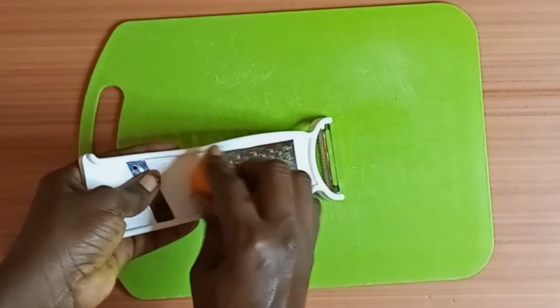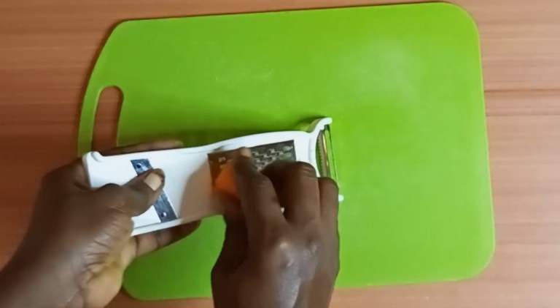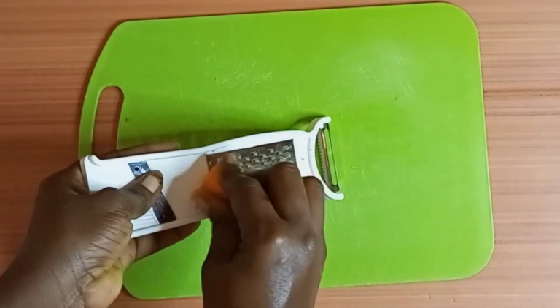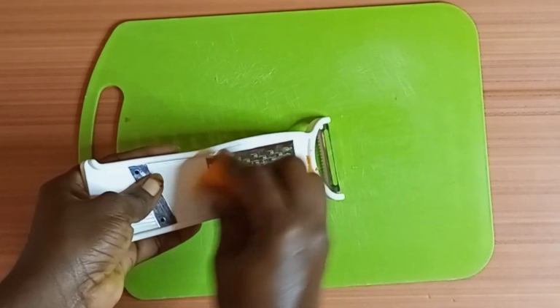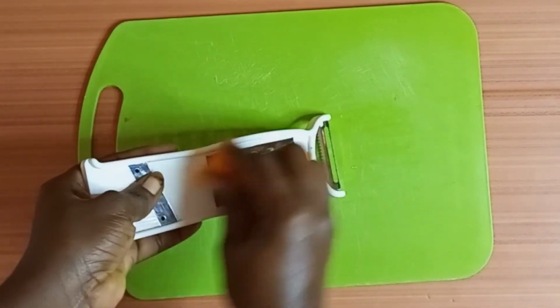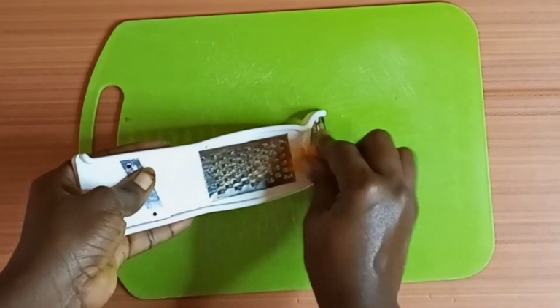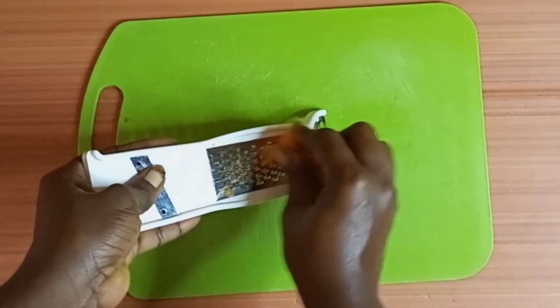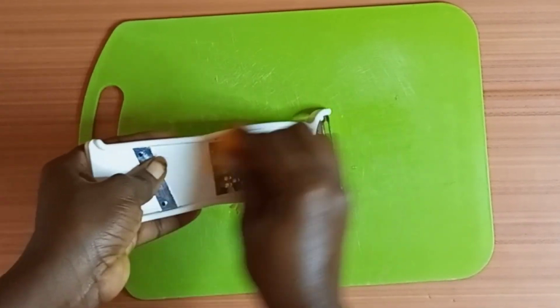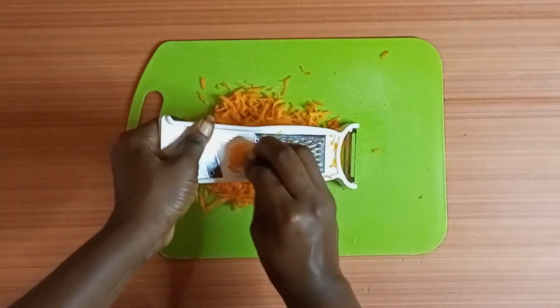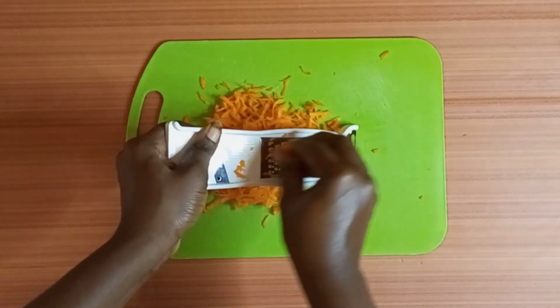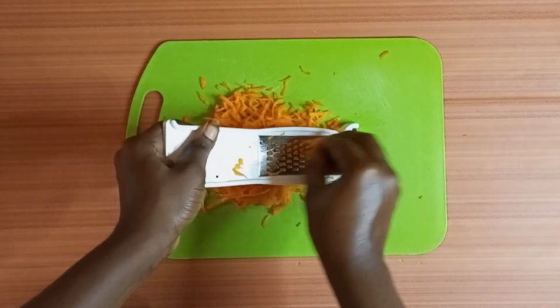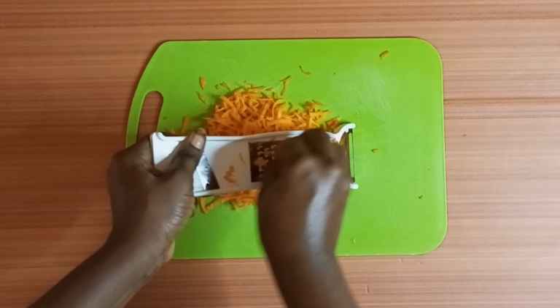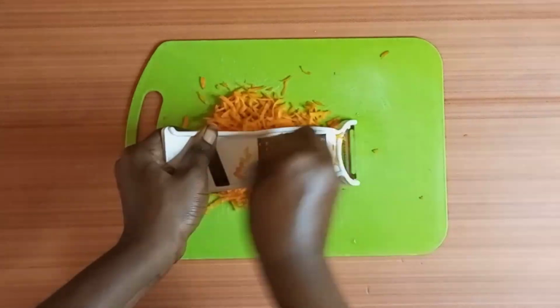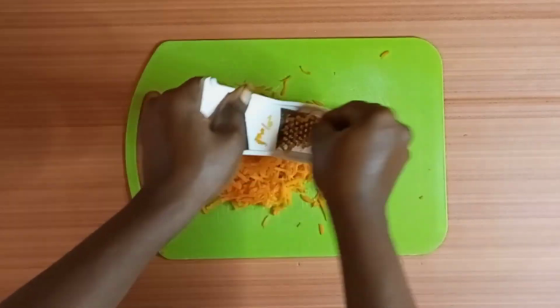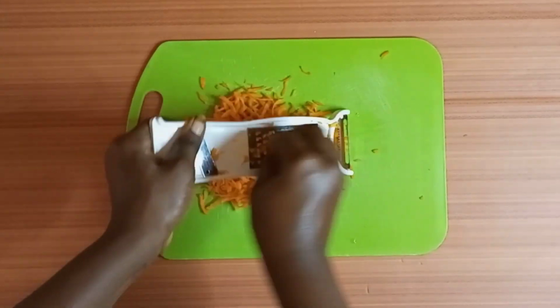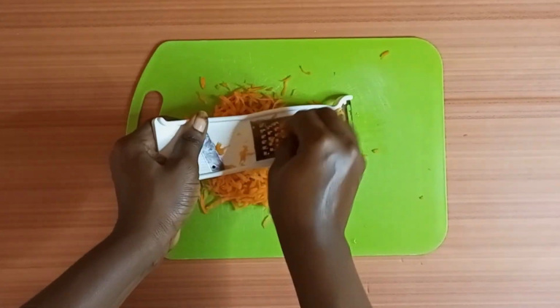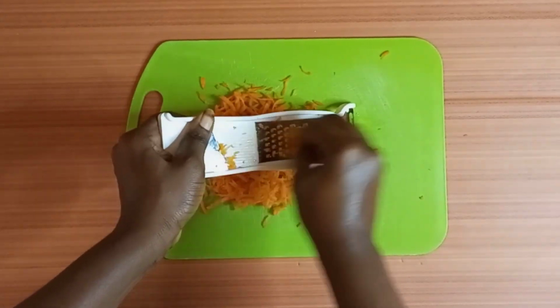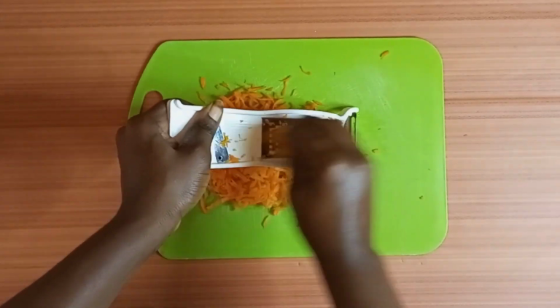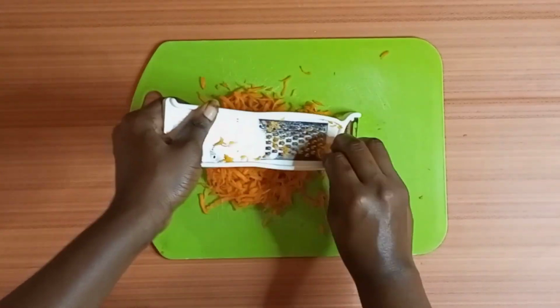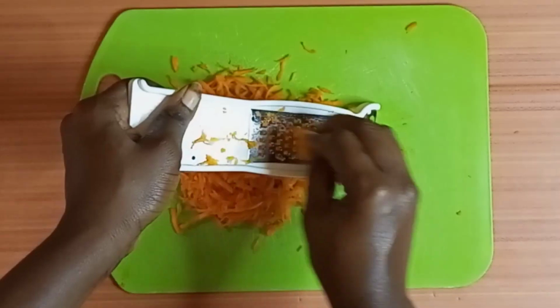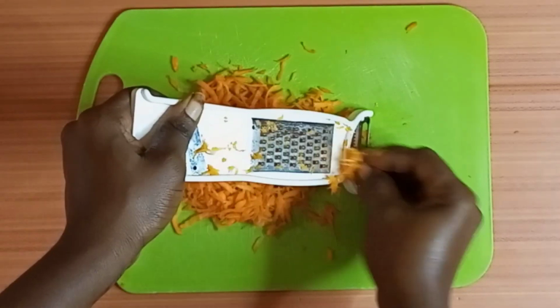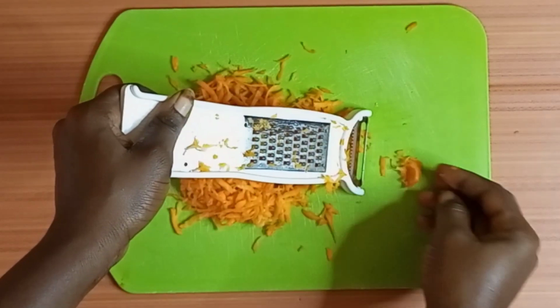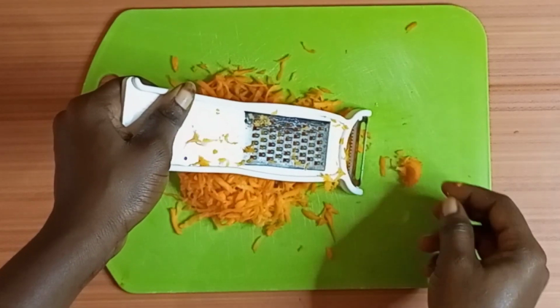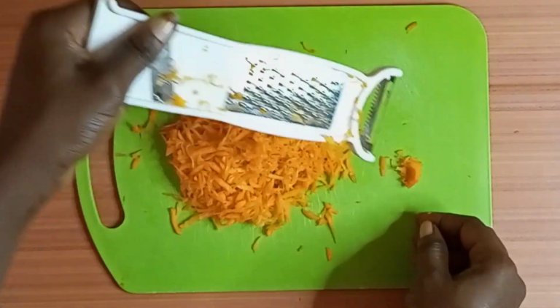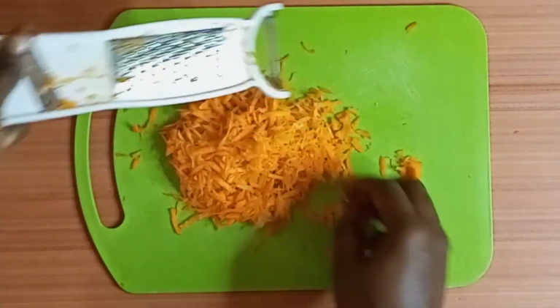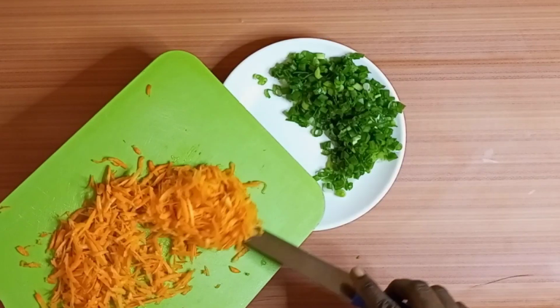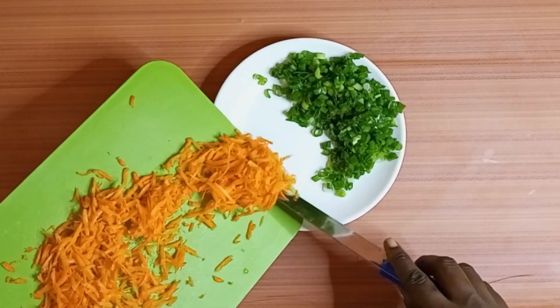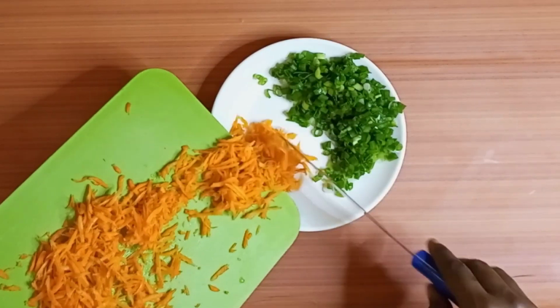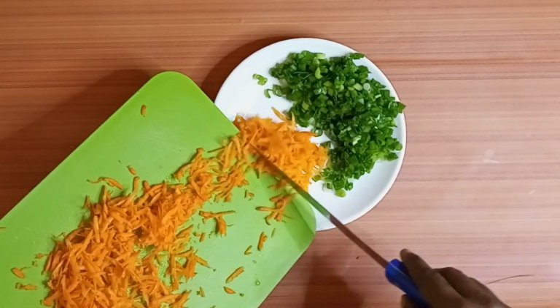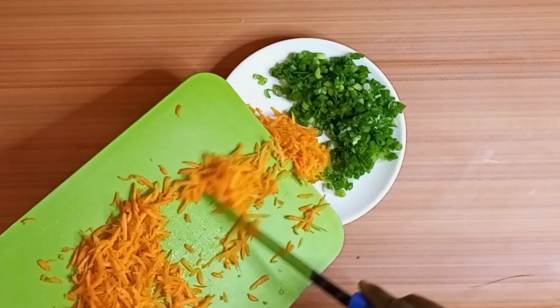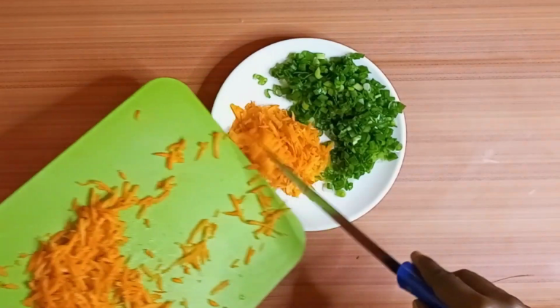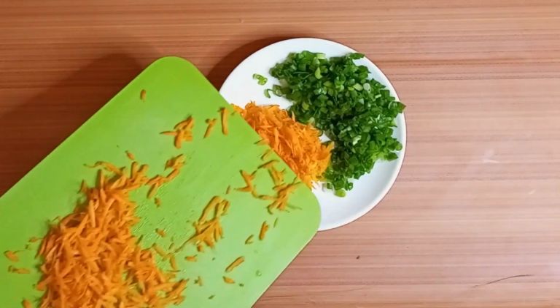I'll be grating my carrots. You can also decide to dice it or to chop it, but that may cause breakages when rolling your eggs. So I'll advise you to grate it, just like I did.